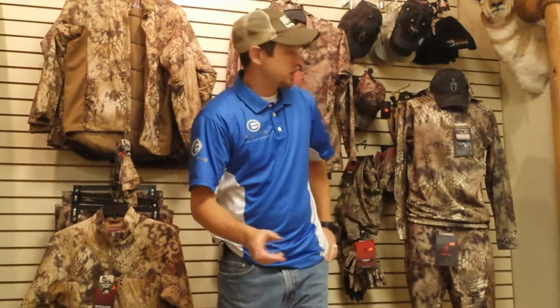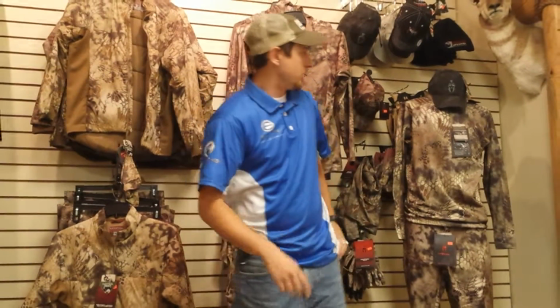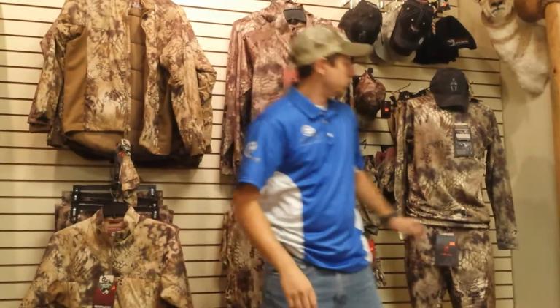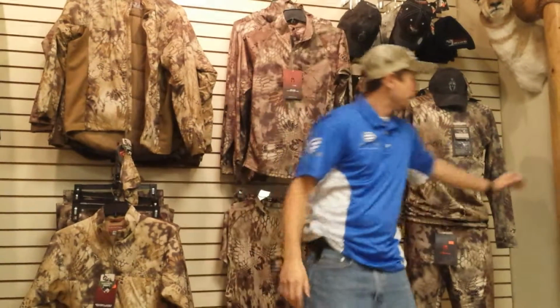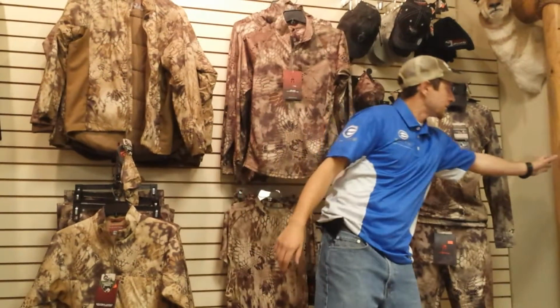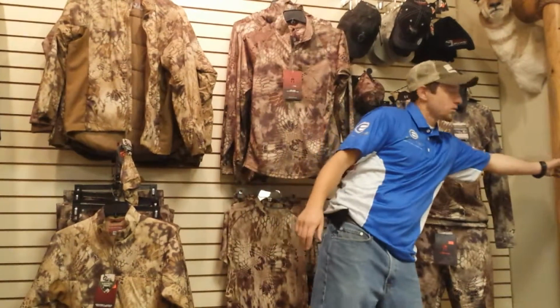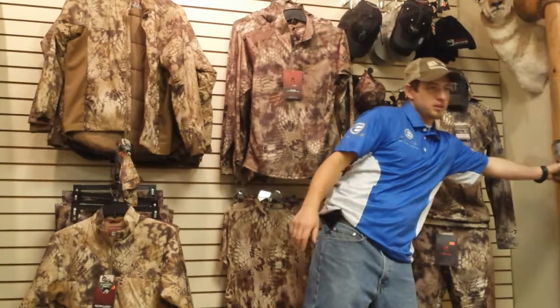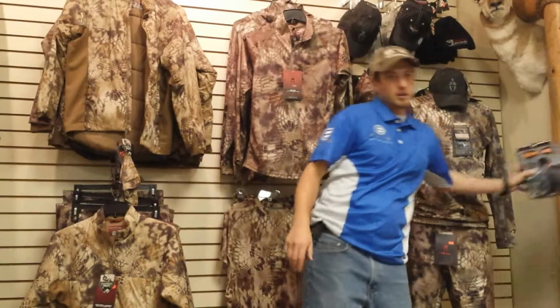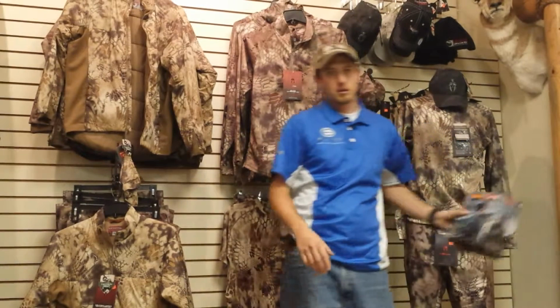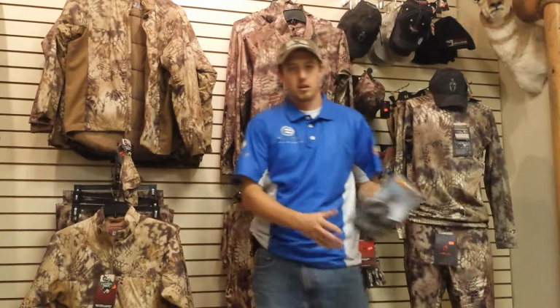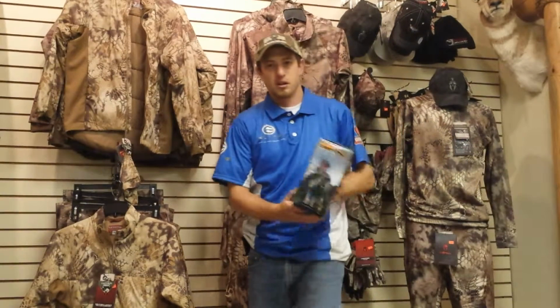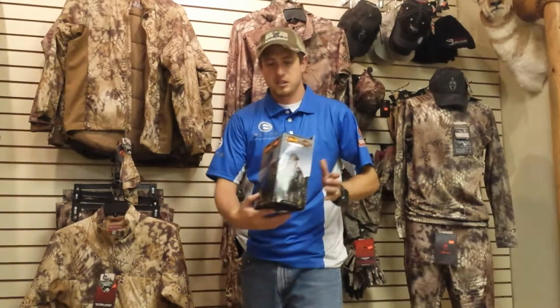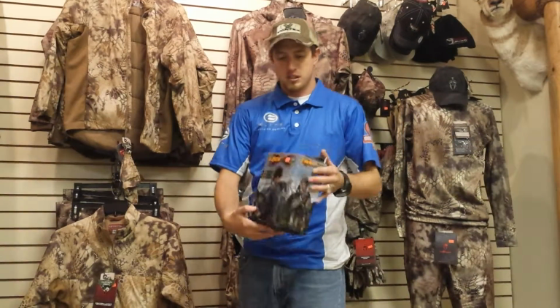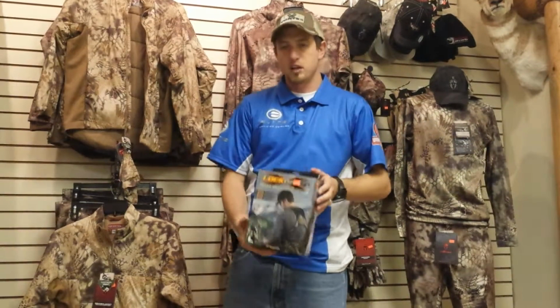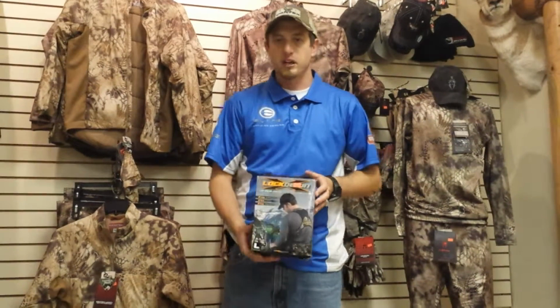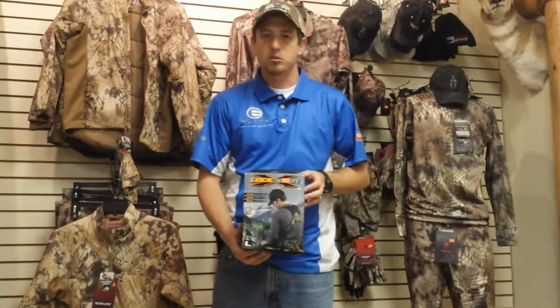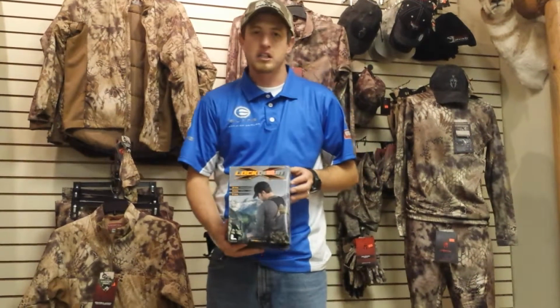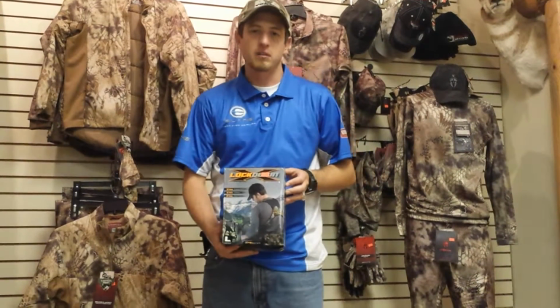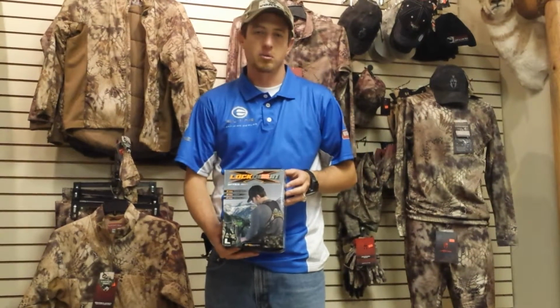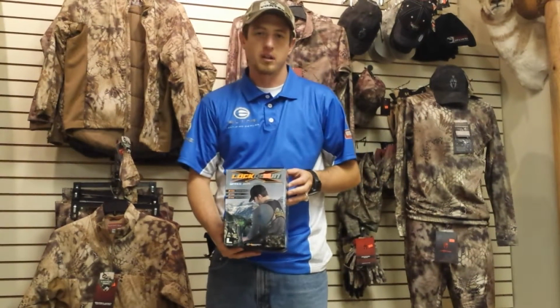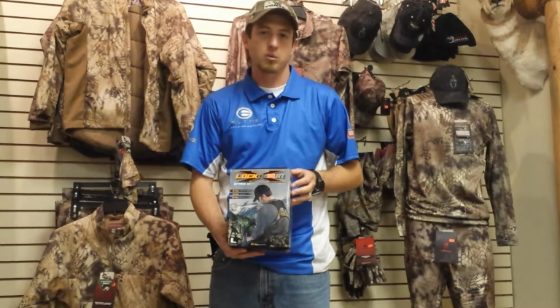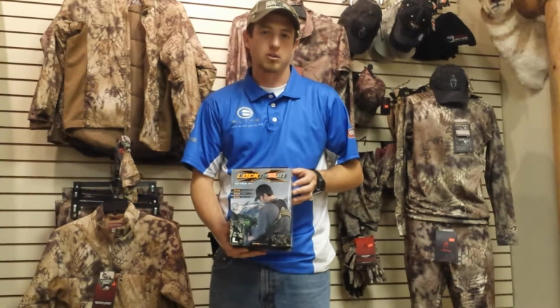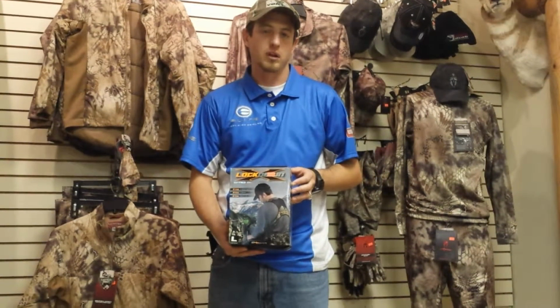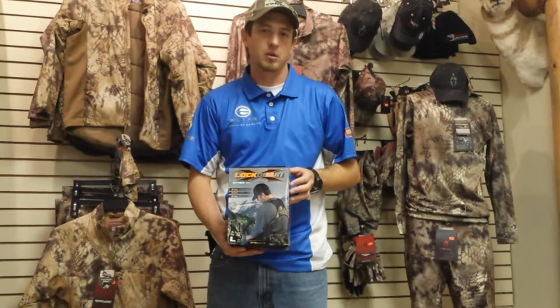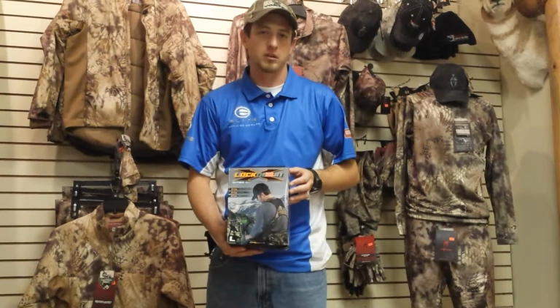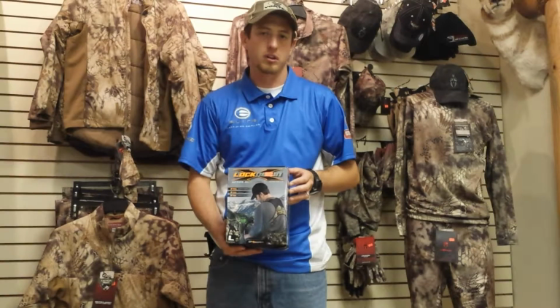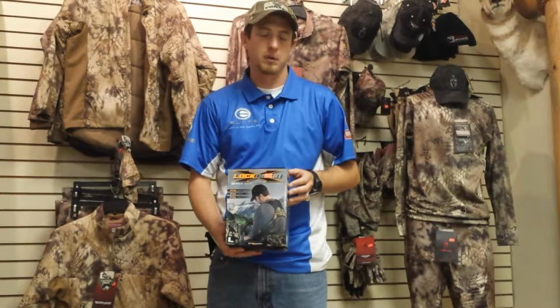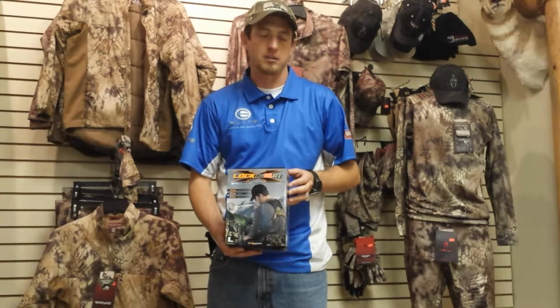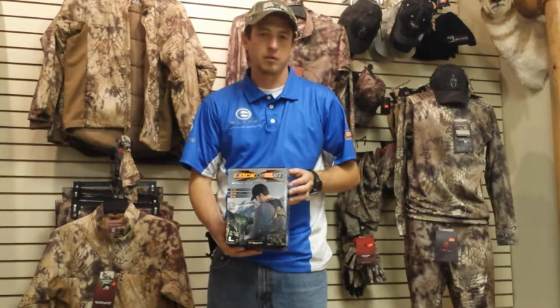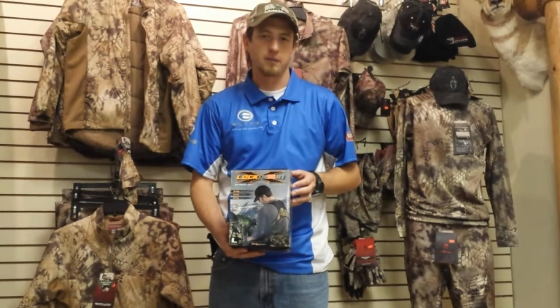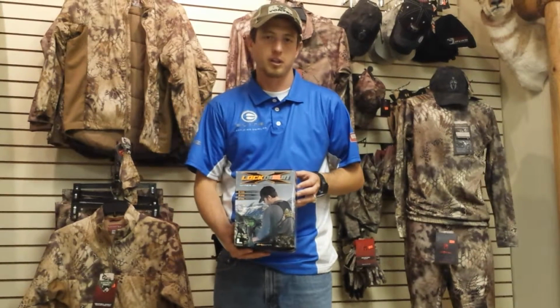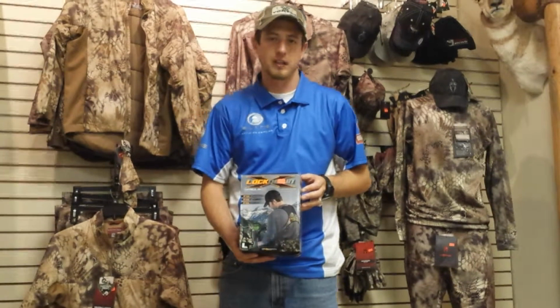One last quick thing — this is the LockdownX, and we're actually giving this away this week to one lucky winner. This will be announced on Friday. Good luck guys.